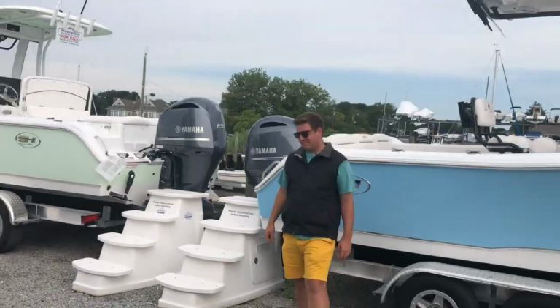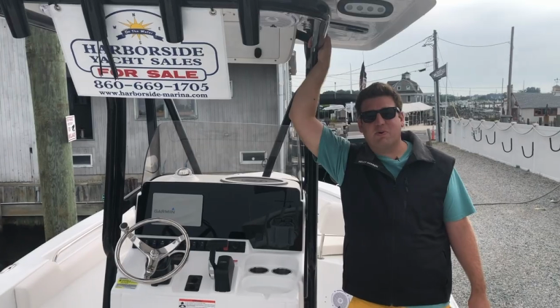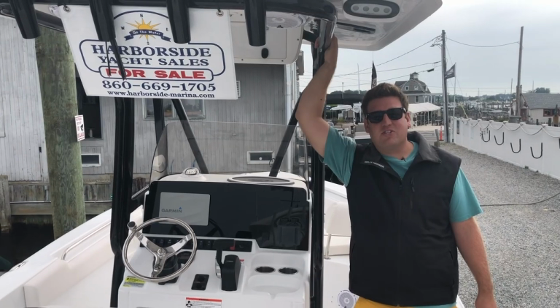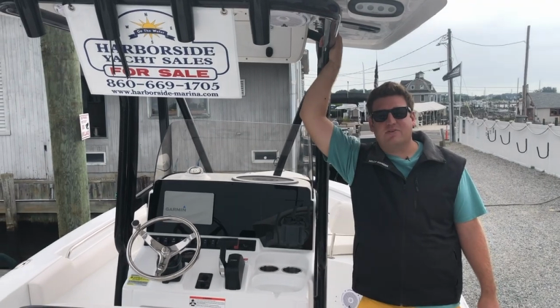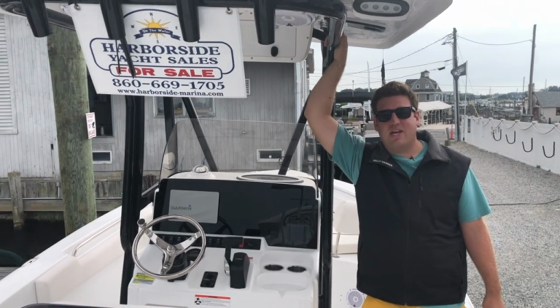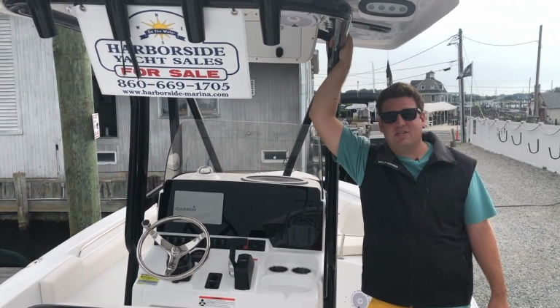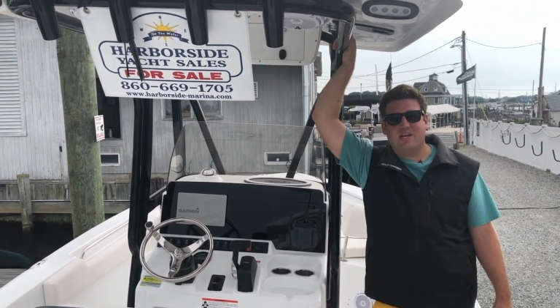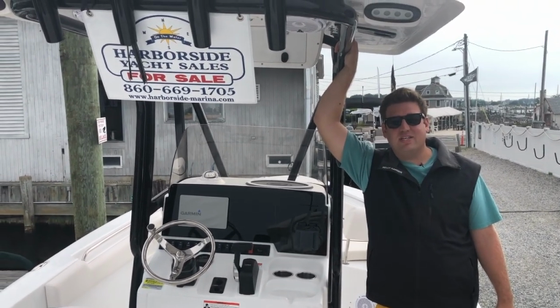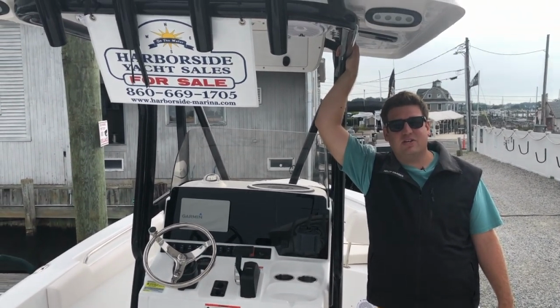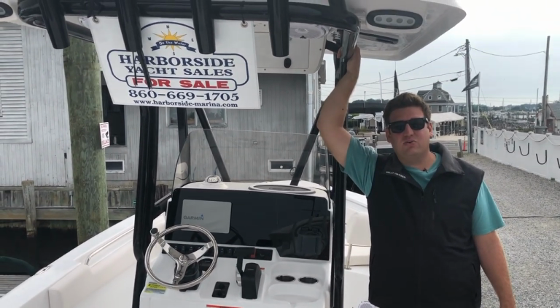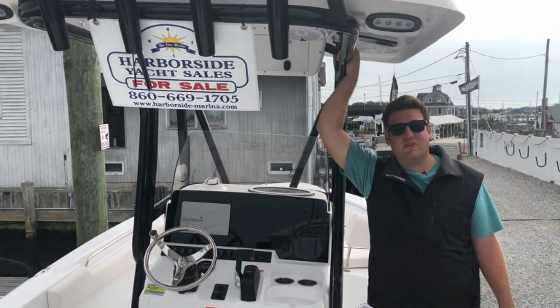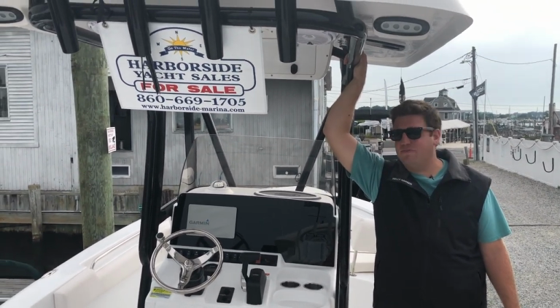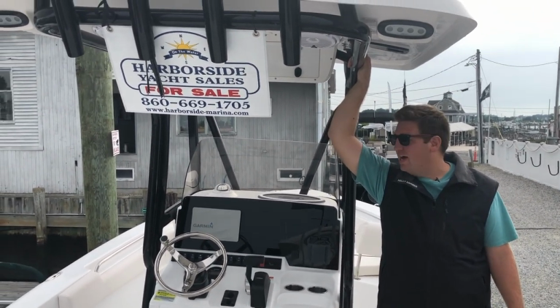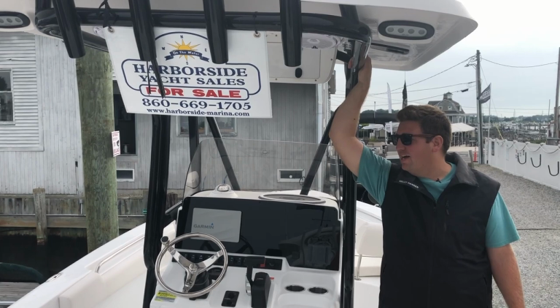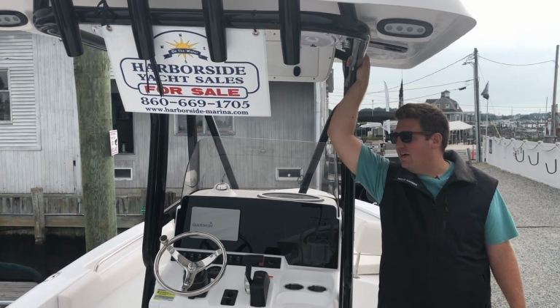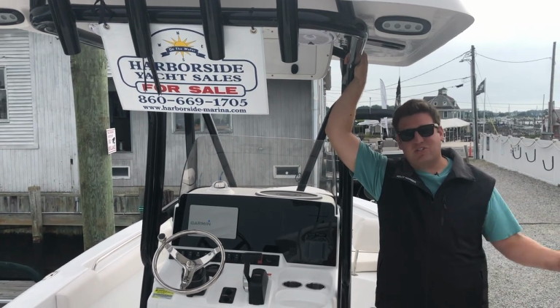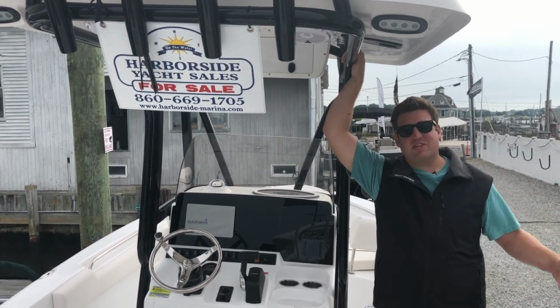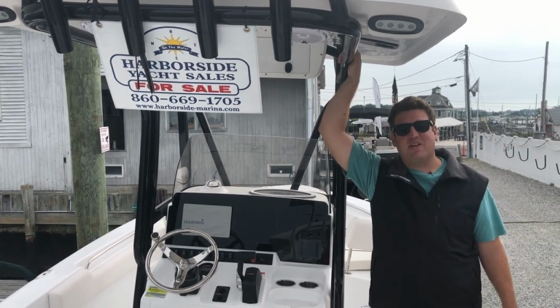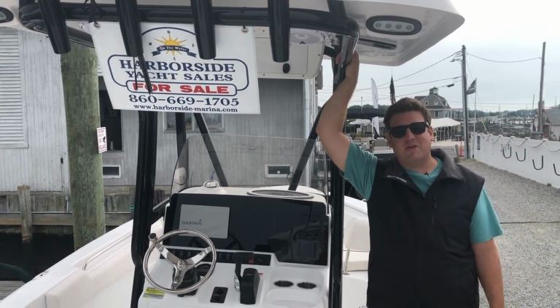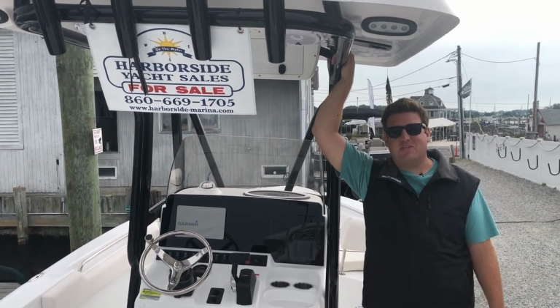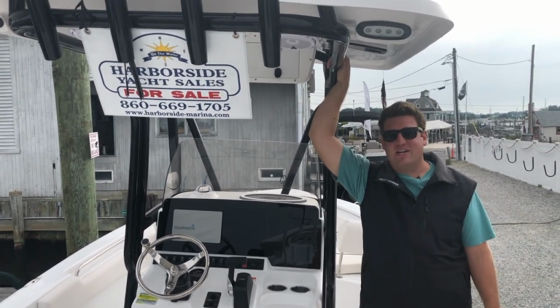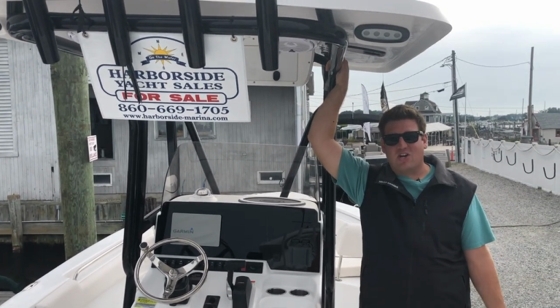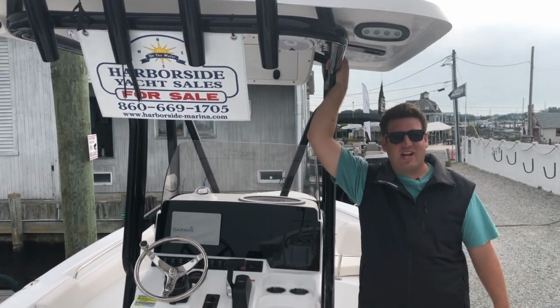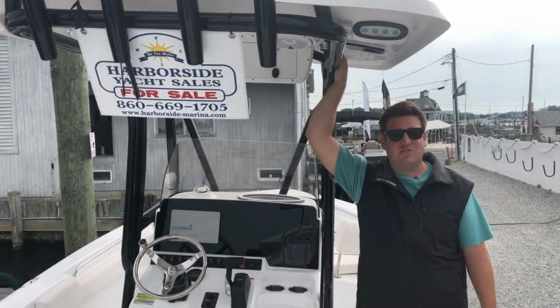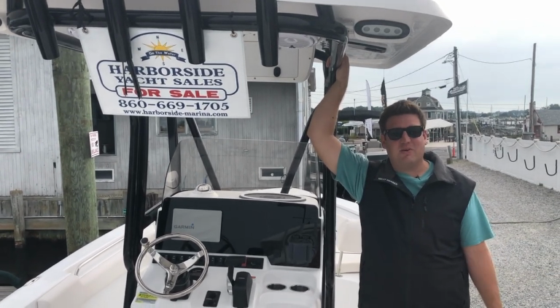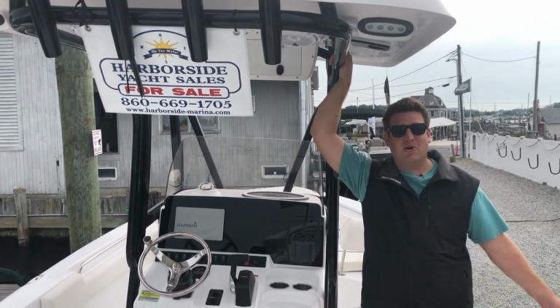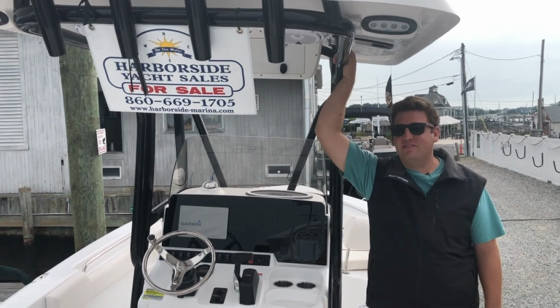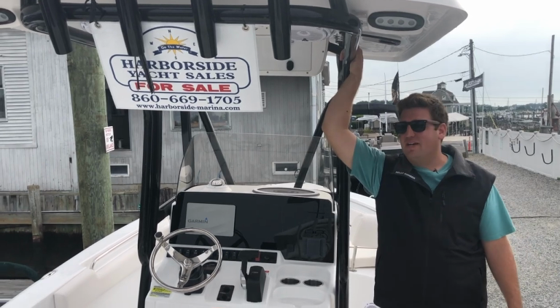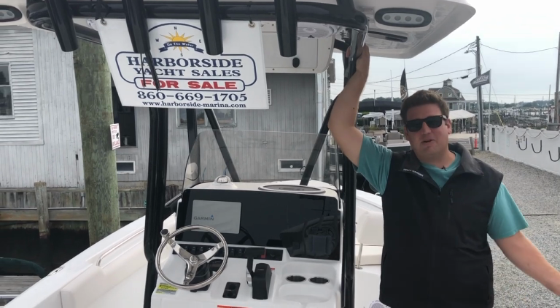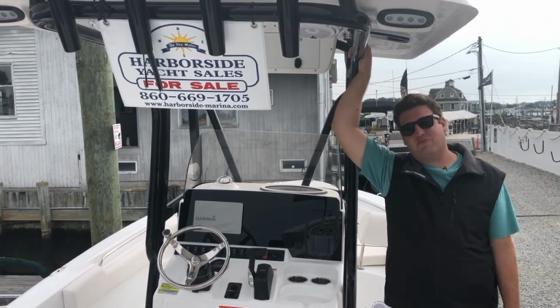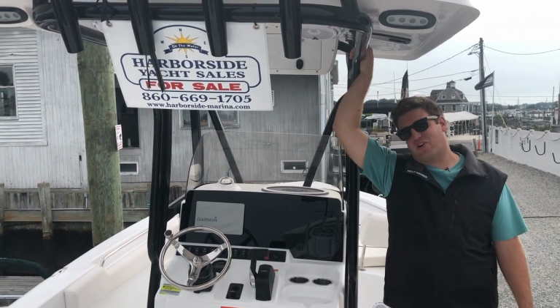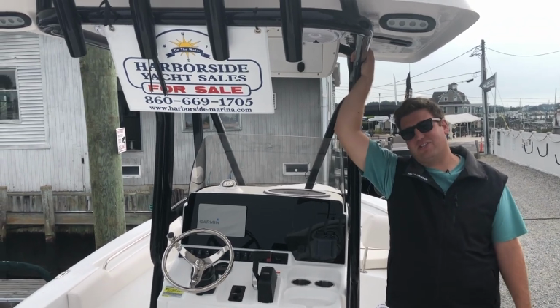The first boat we're going to be checking out today is the 2019 Sea Hunt 225. Much like the rest of my videos, I'm going to be using car analogies to explain what each boat is. Today I'm going to be using Ford truck analogies.